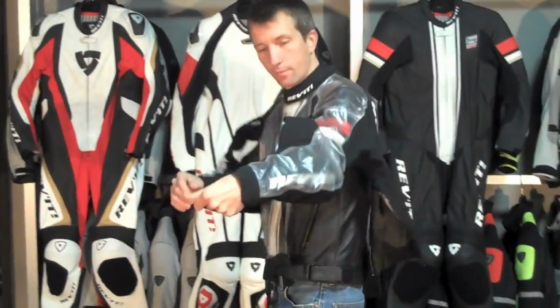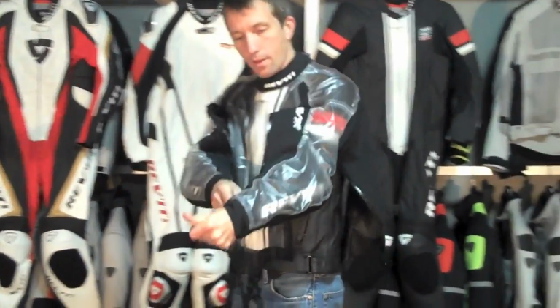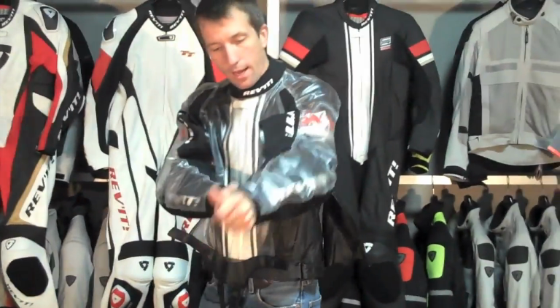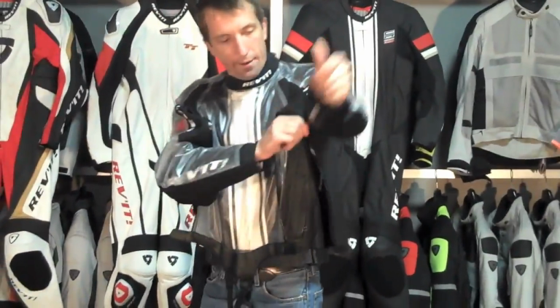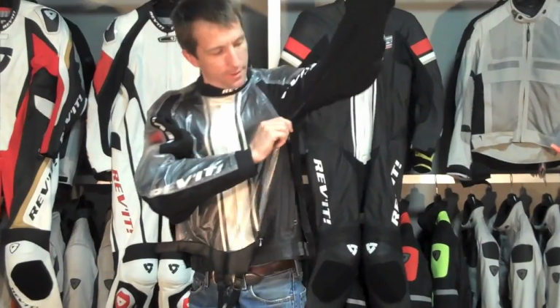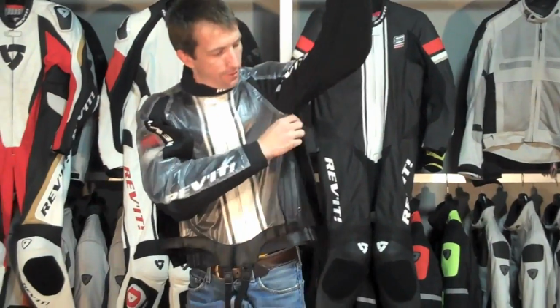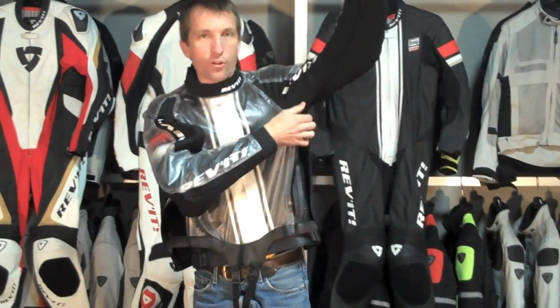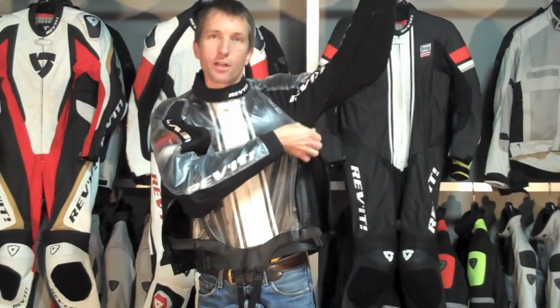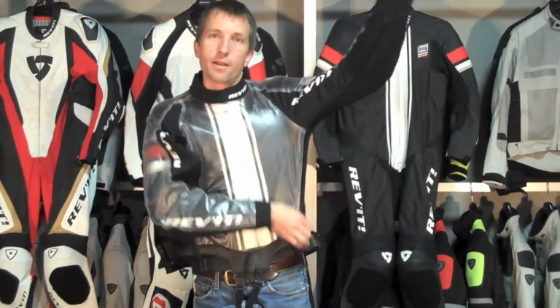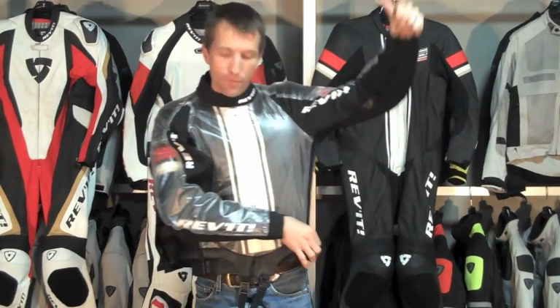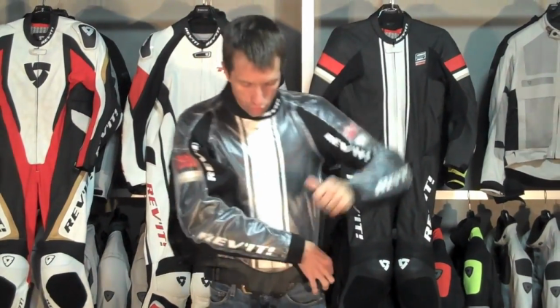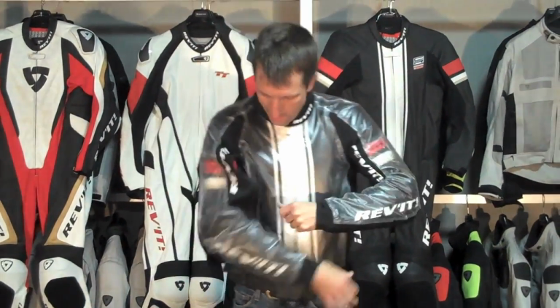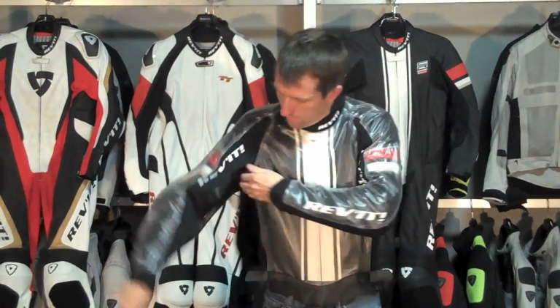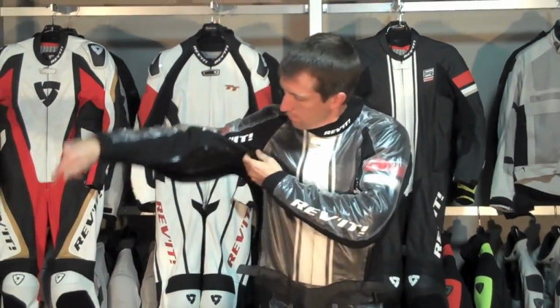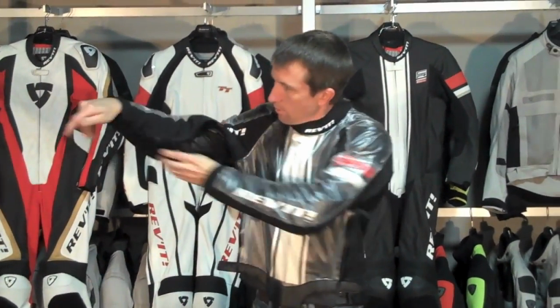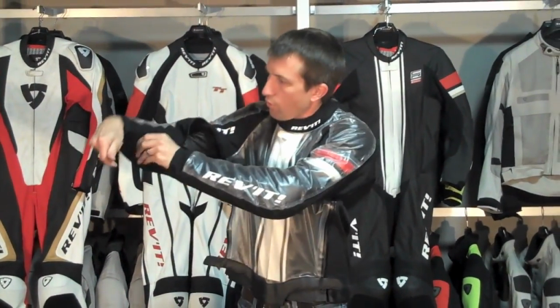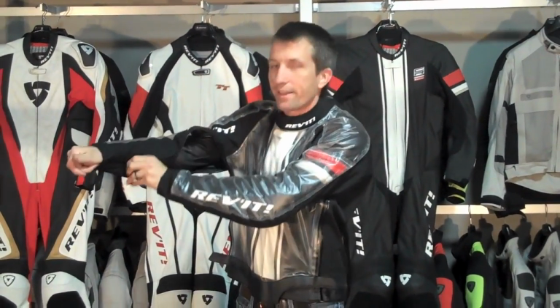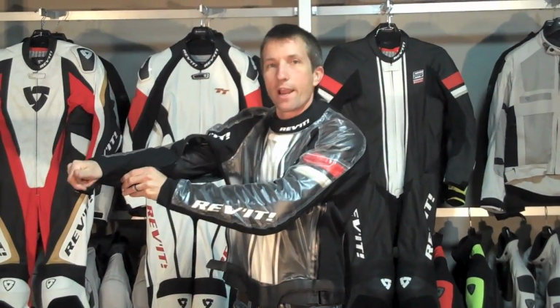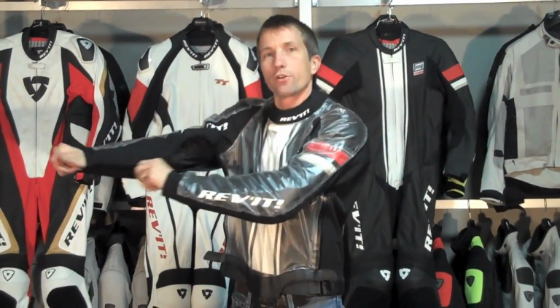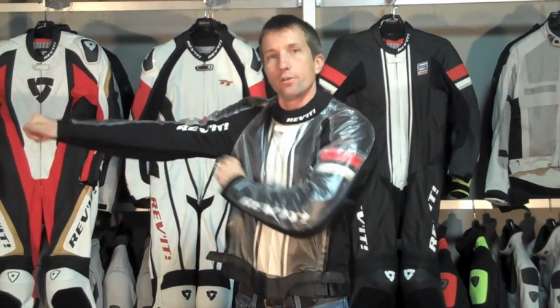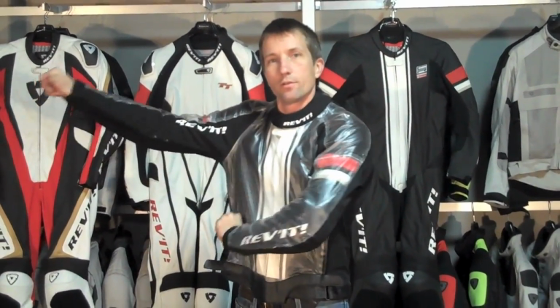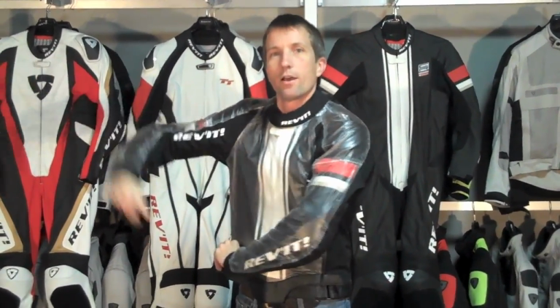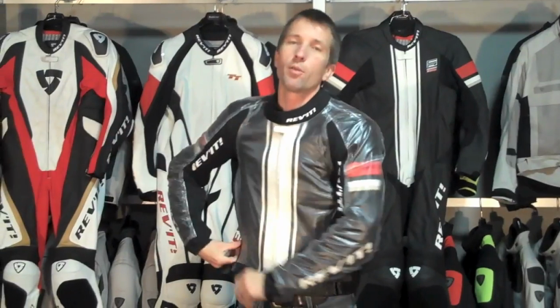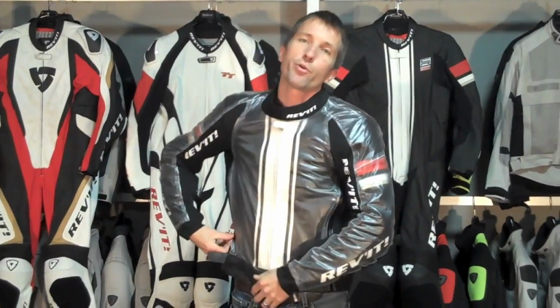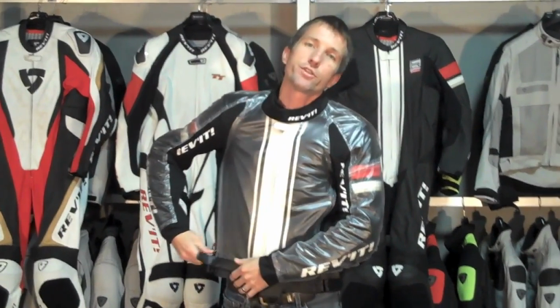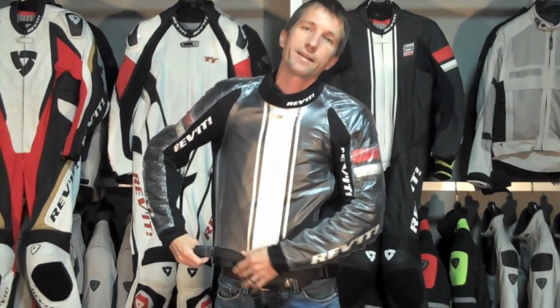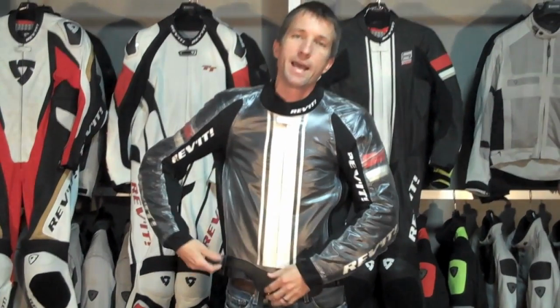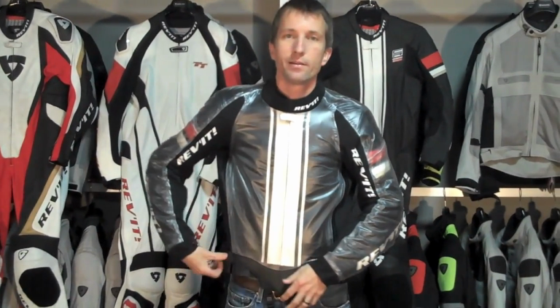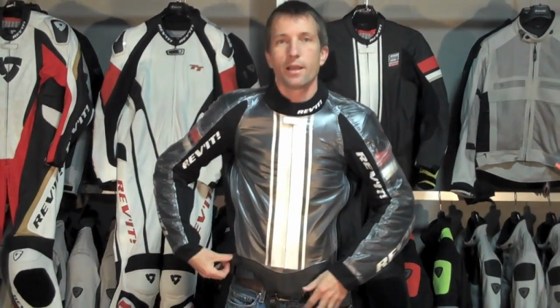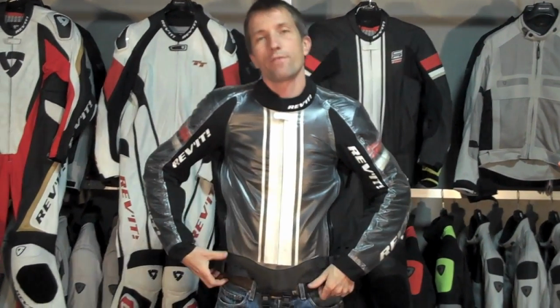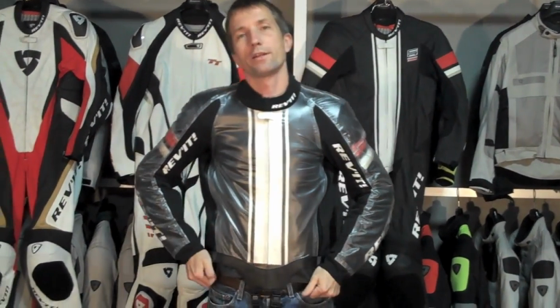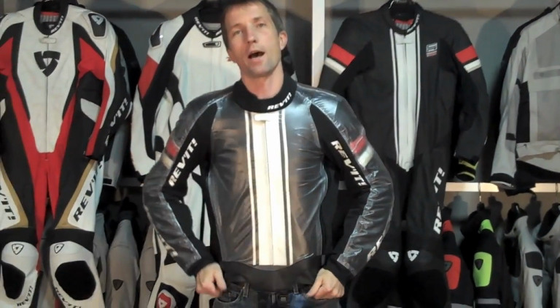Again, first look at the new Triton Racing Rain Oversuit, available Spring 2010 at RevZilla.com.